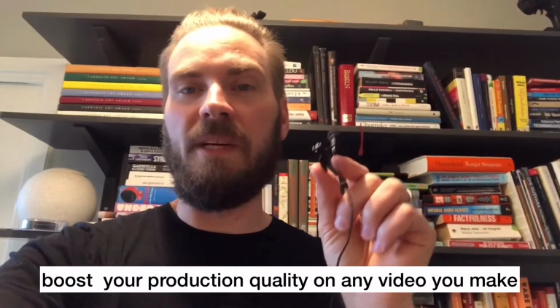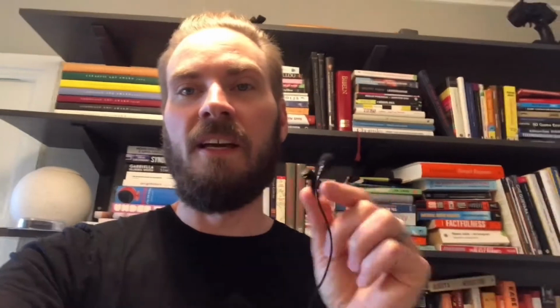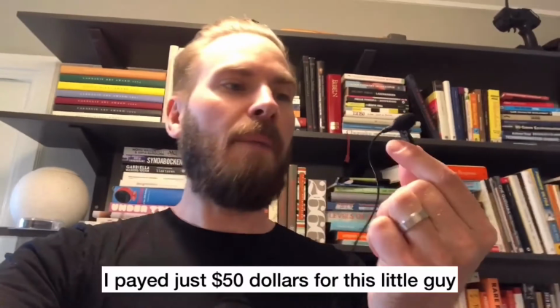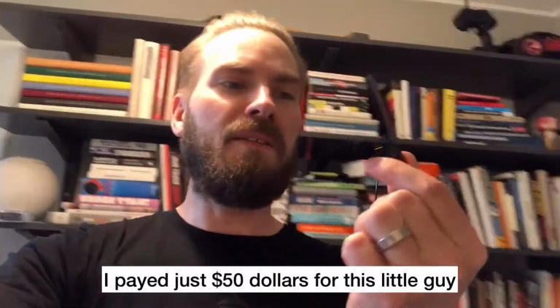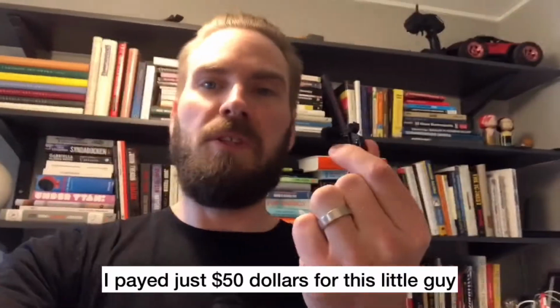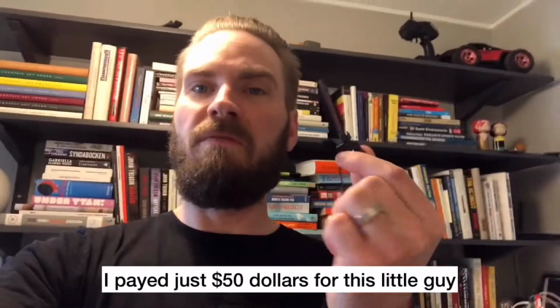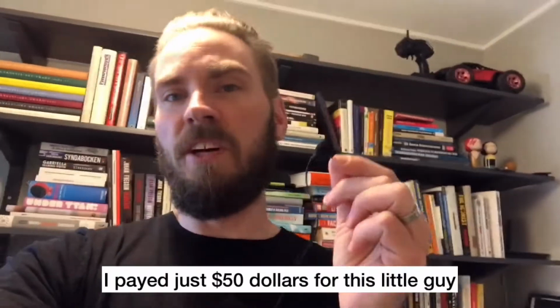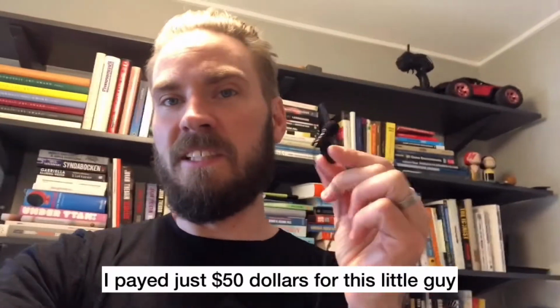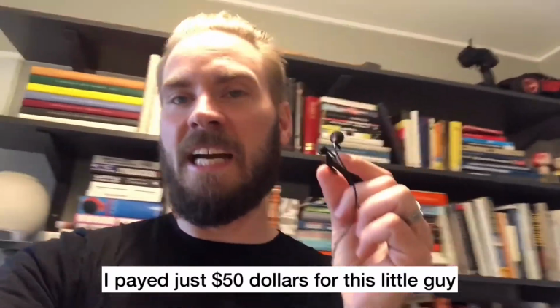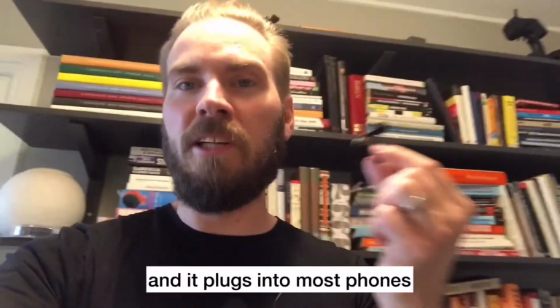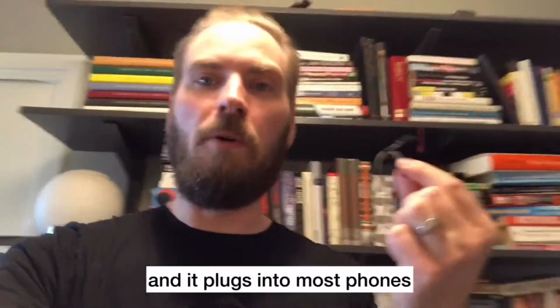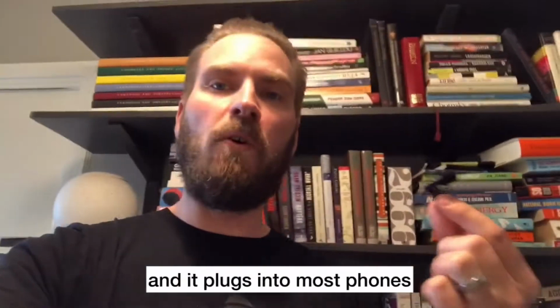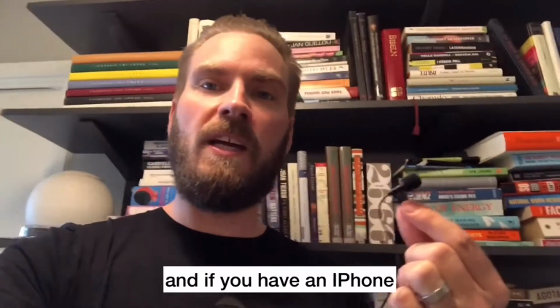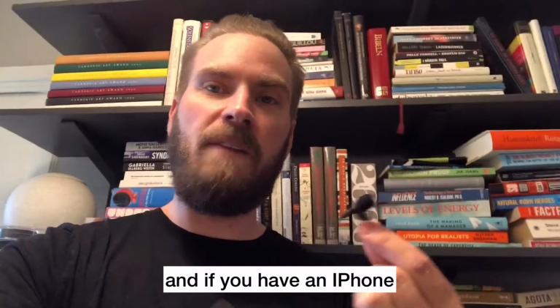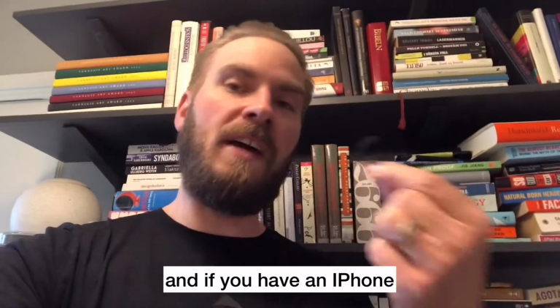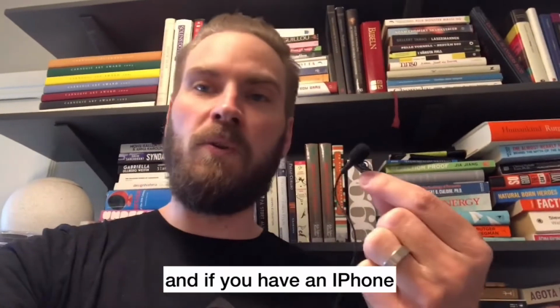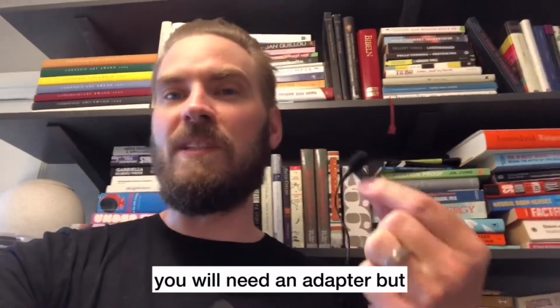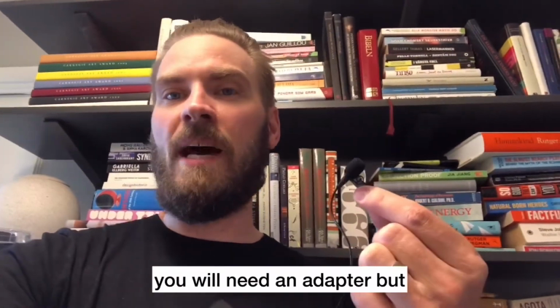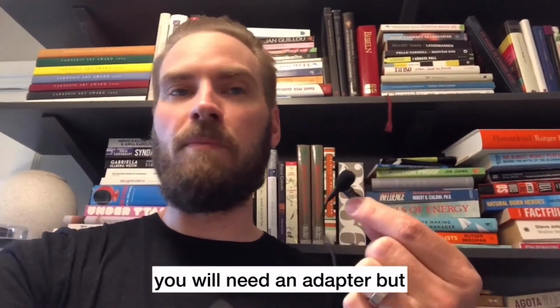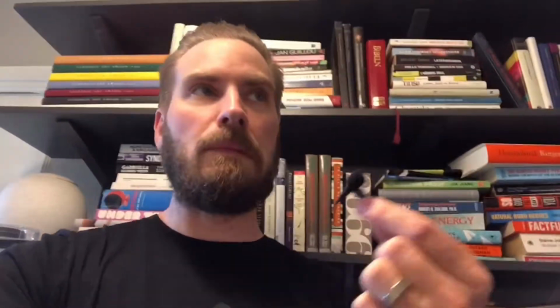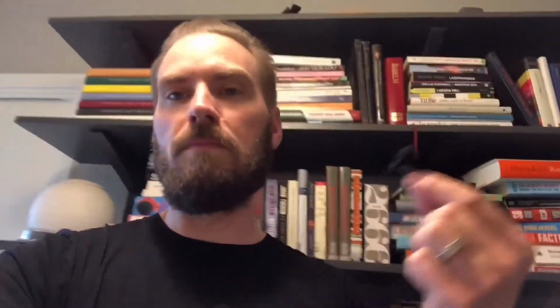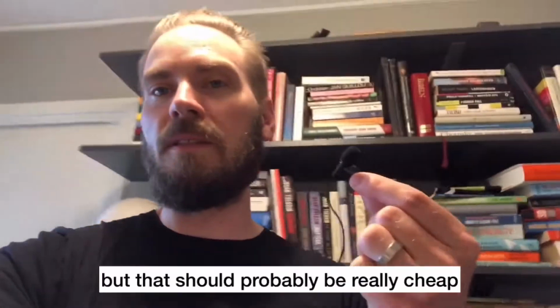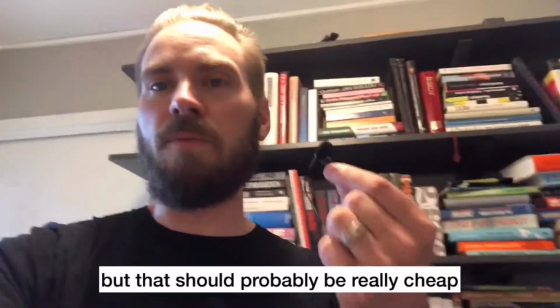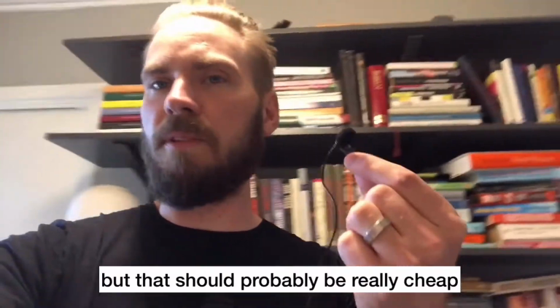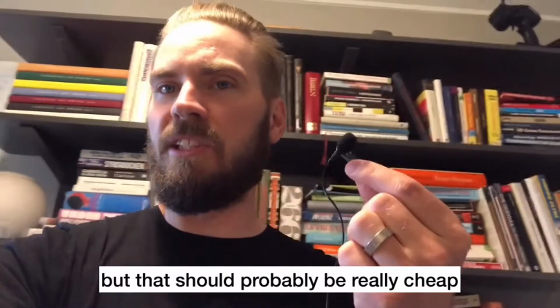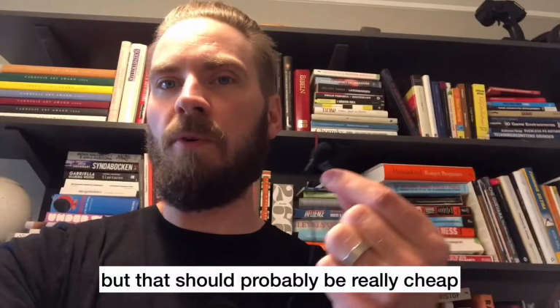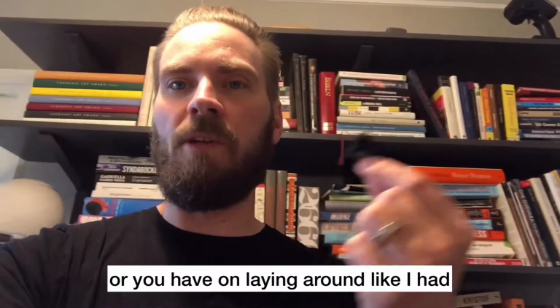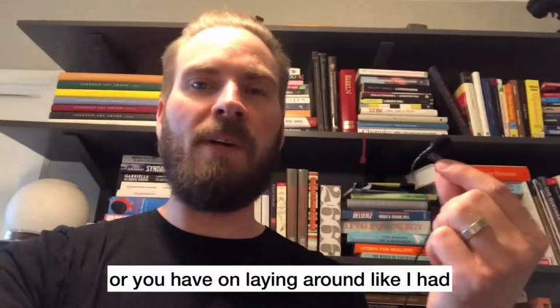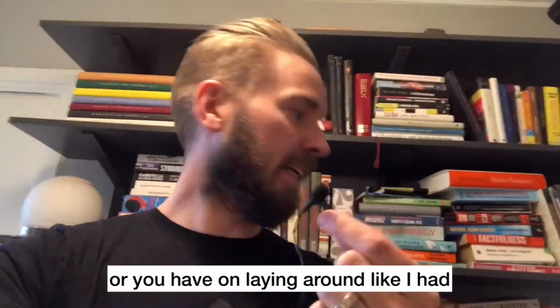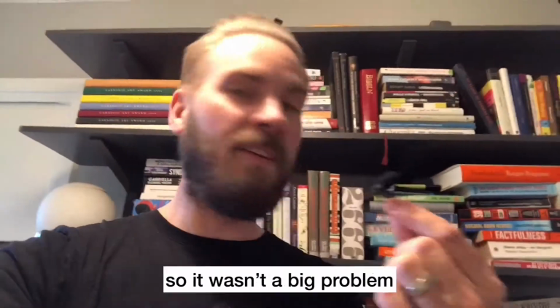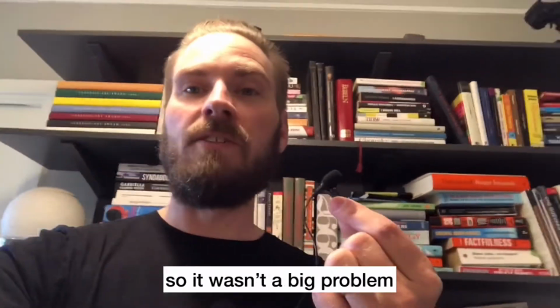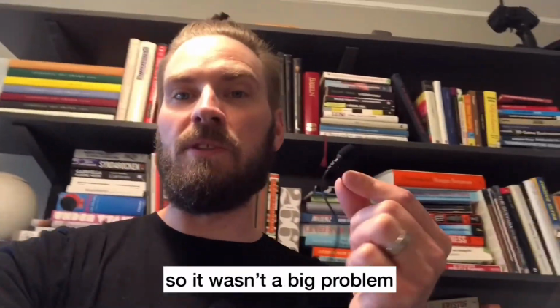I paid just $50 for this little guy and it plugs into most phones. If you have an iPhone you will need an adapter, but that should be really cheap, or you might have one lying around like I did, so it wasn't a big problem.